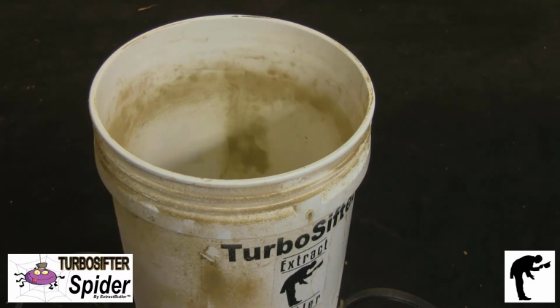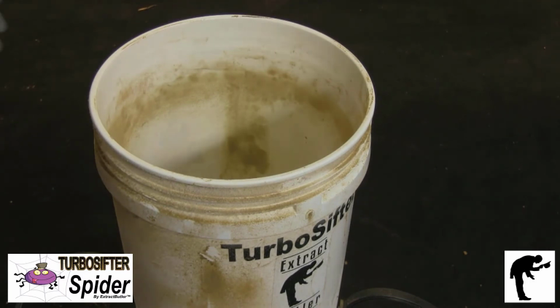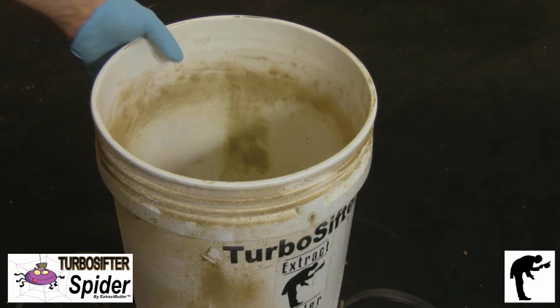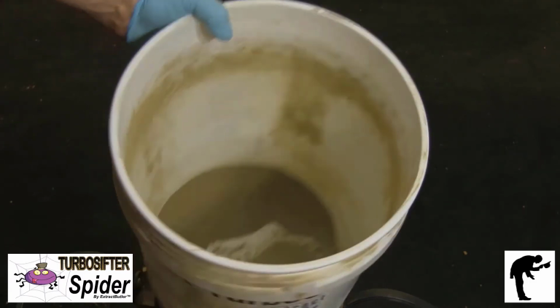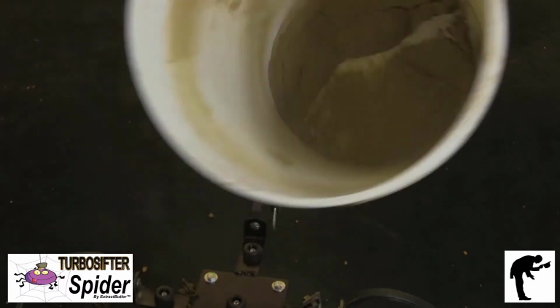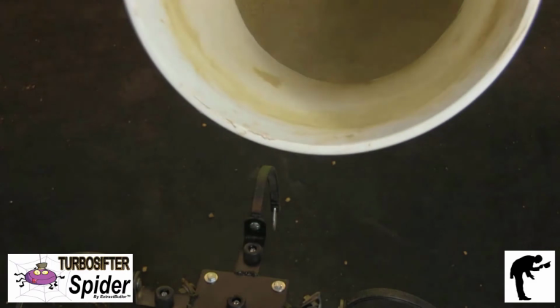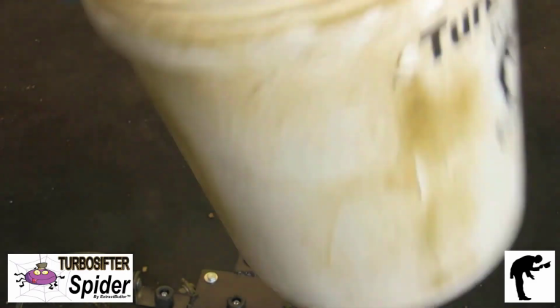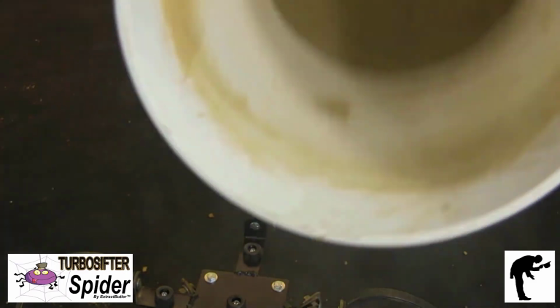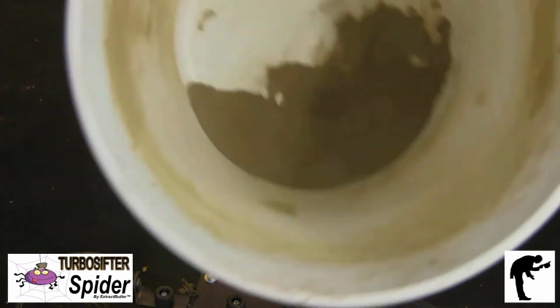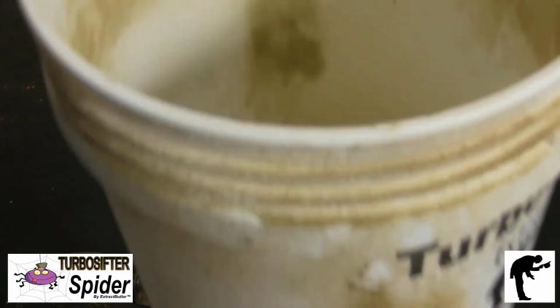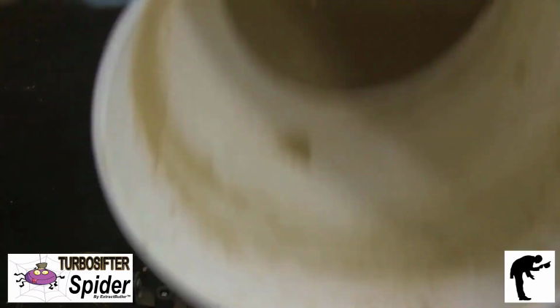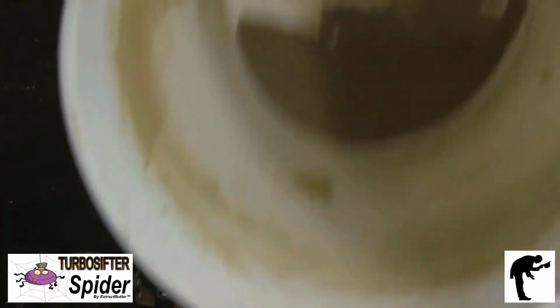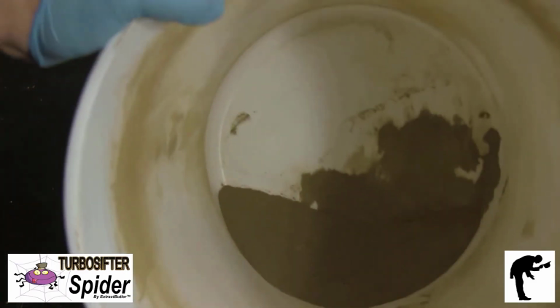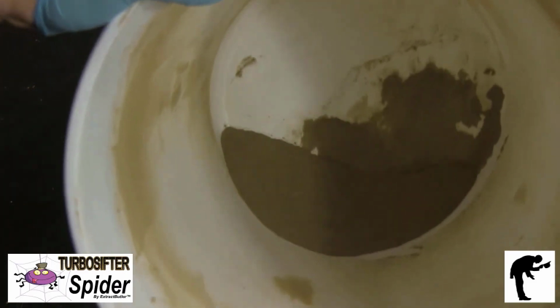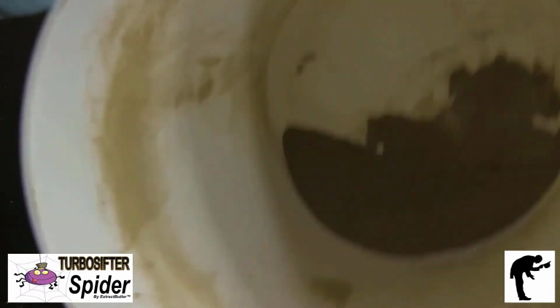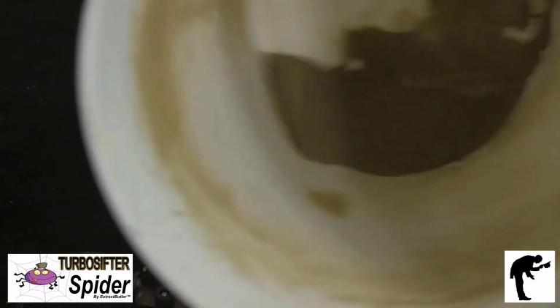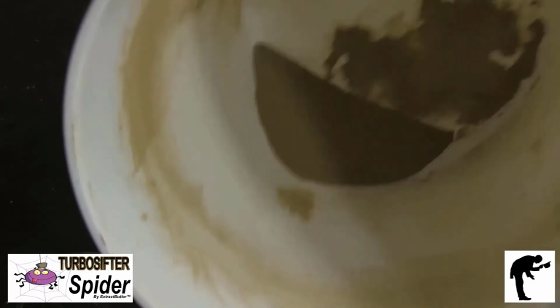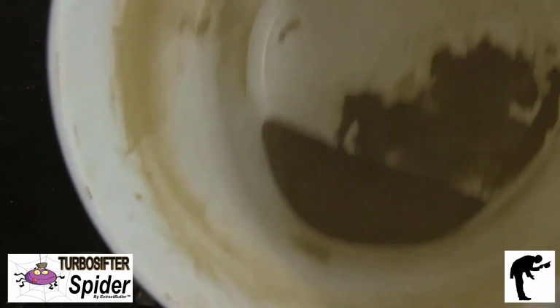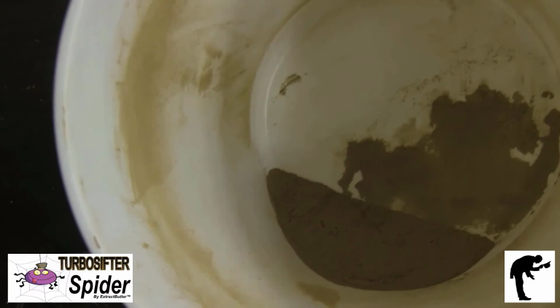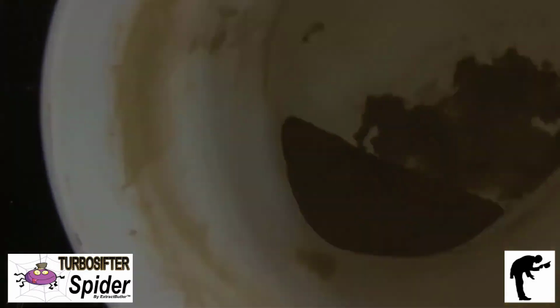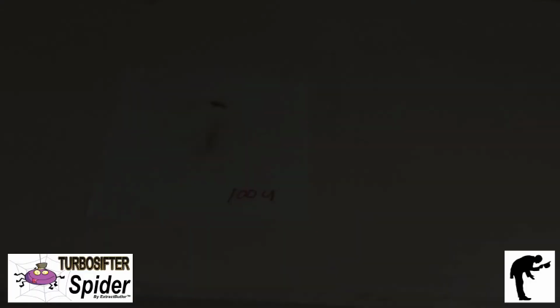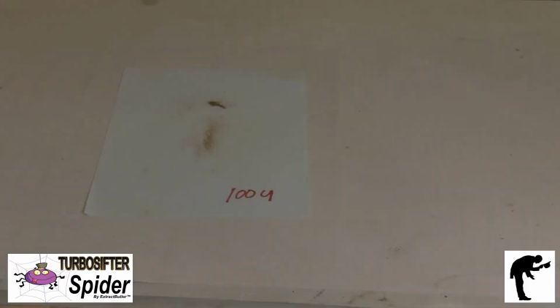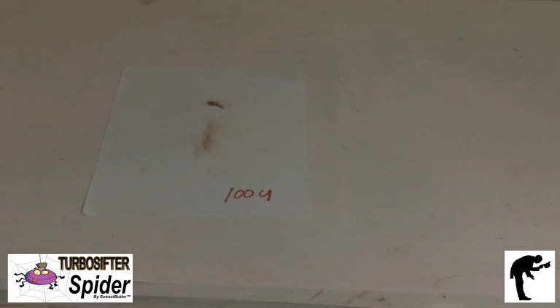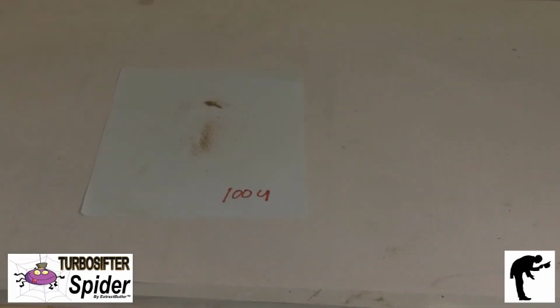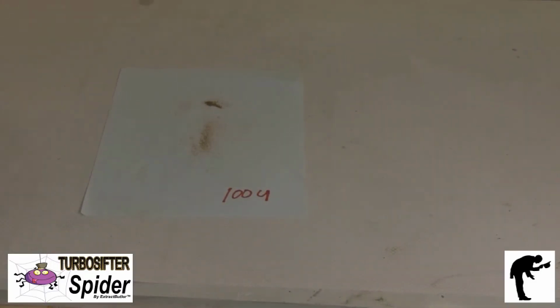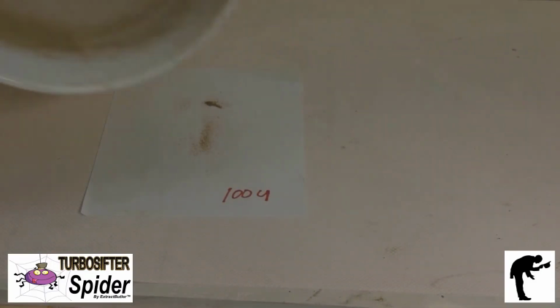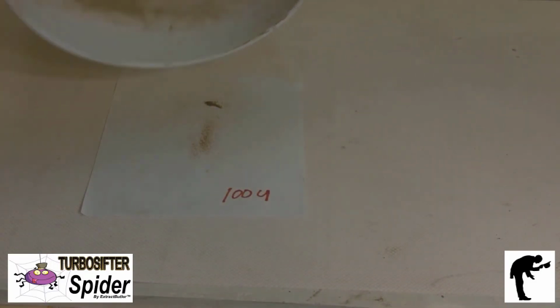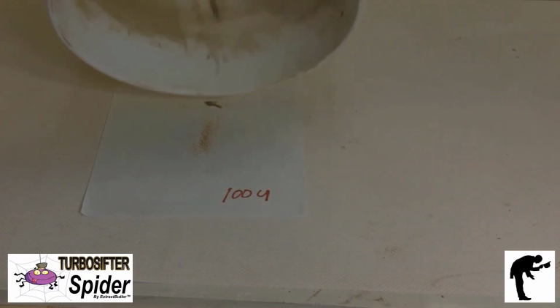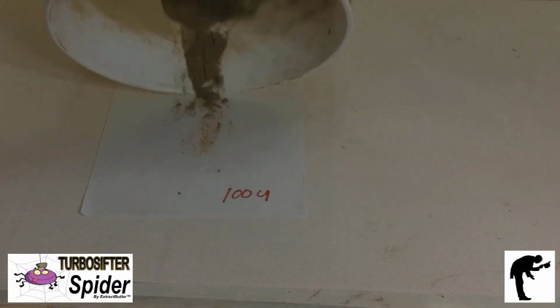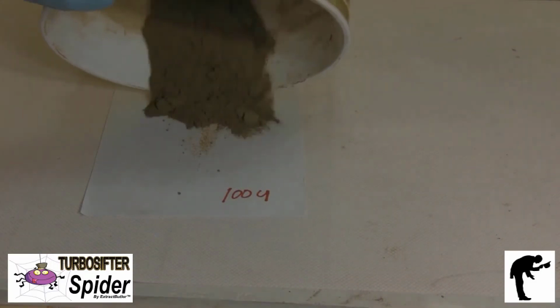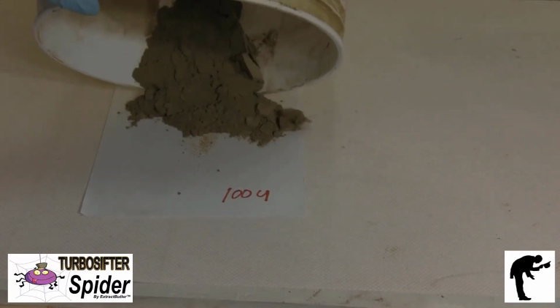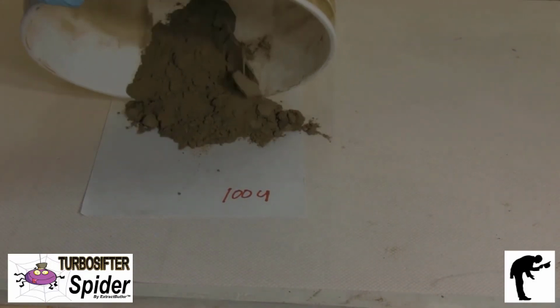the Turbo Sifter uses sub-zero temperatures with dry ice along with intense vibration to produce the same high-quality sift ten times faster at a fraction of the cost.